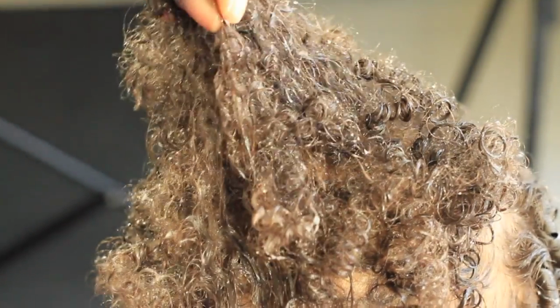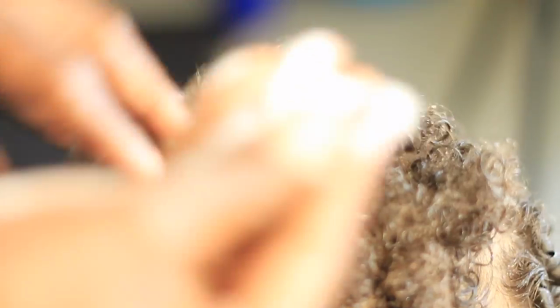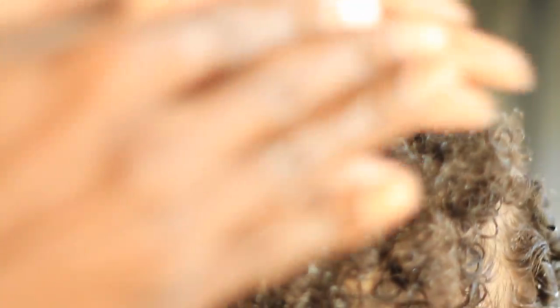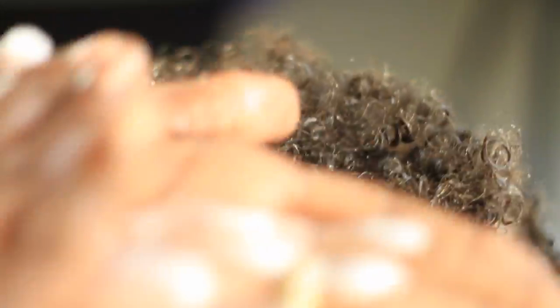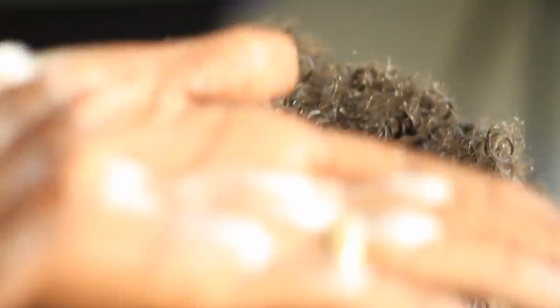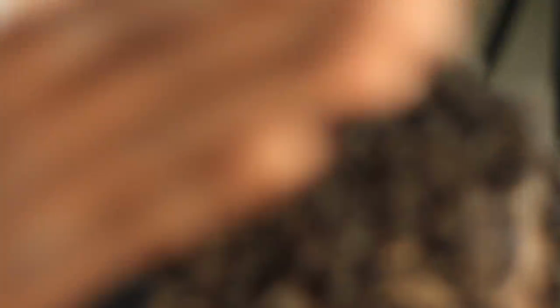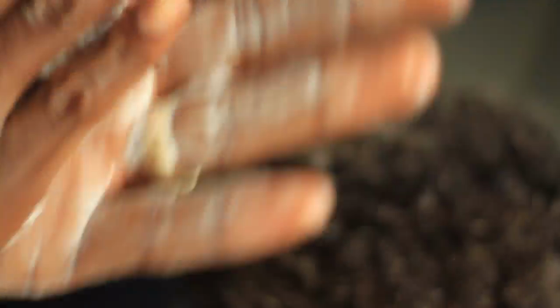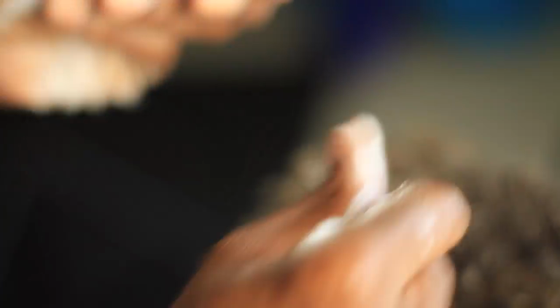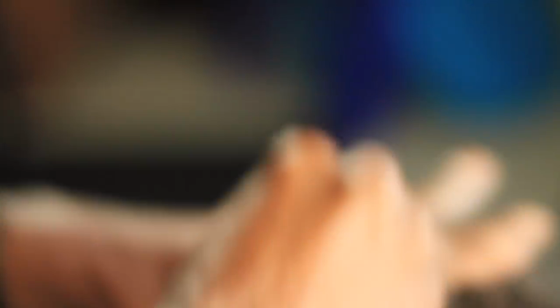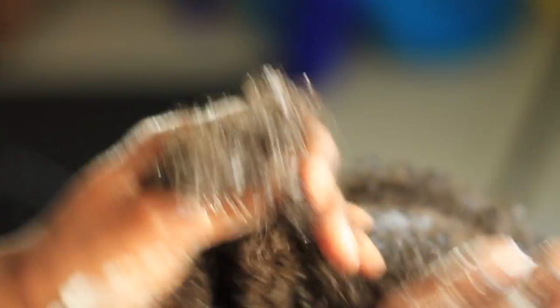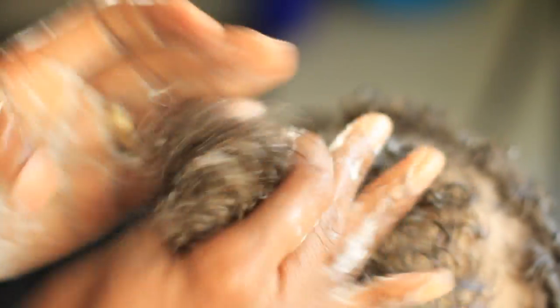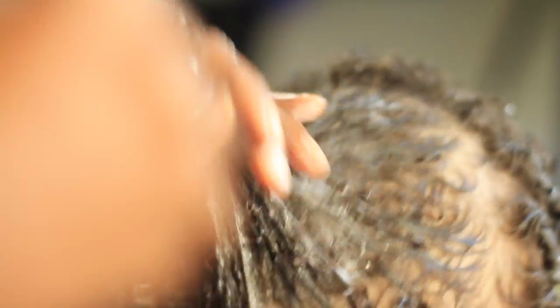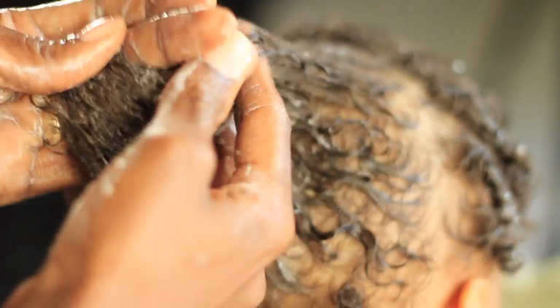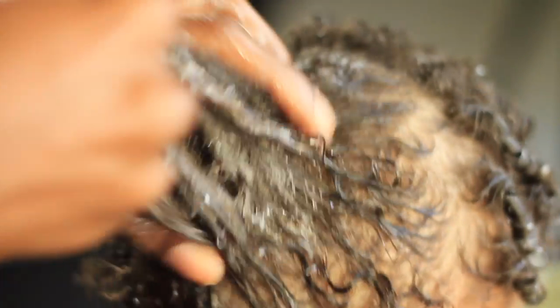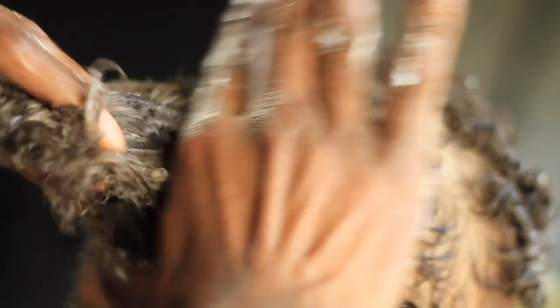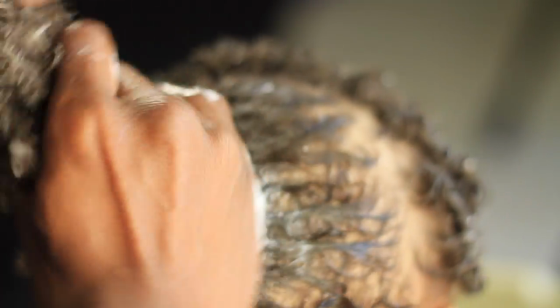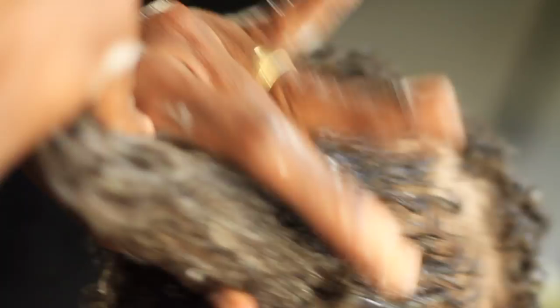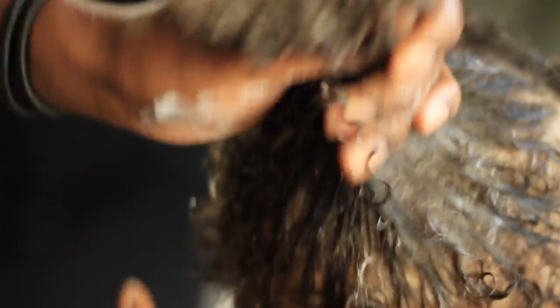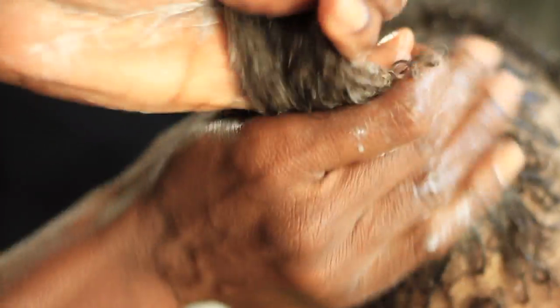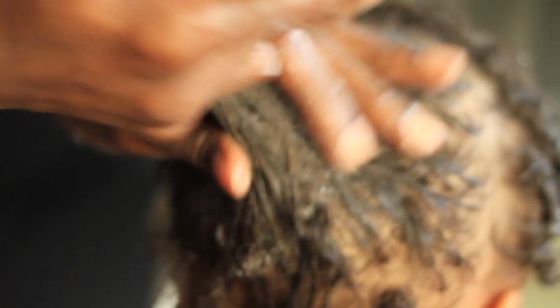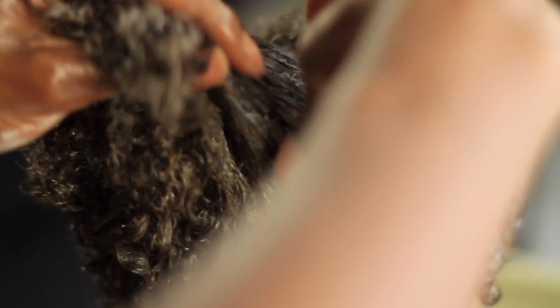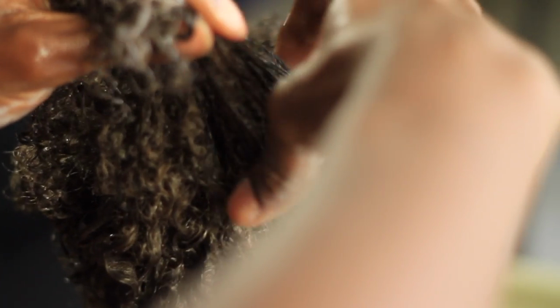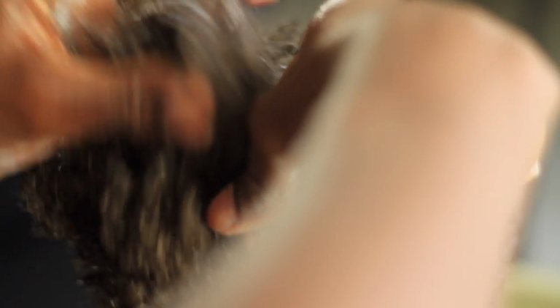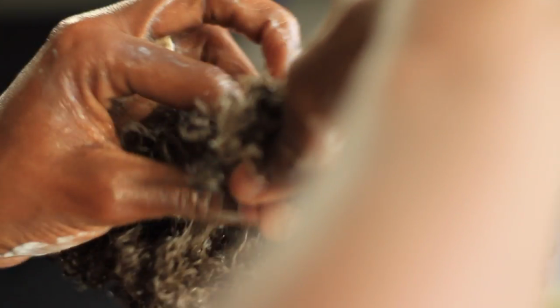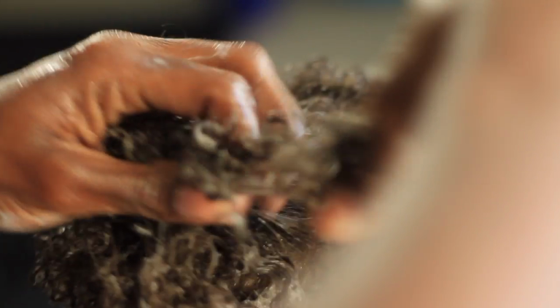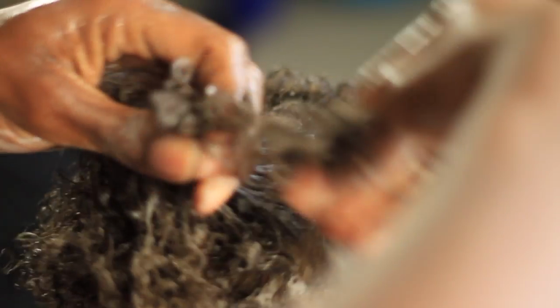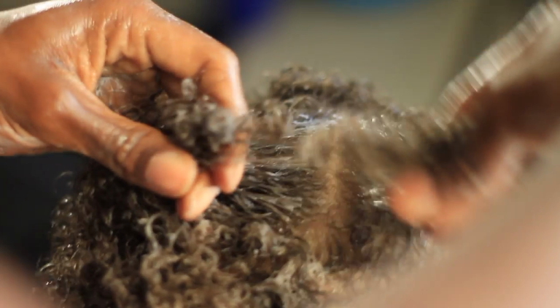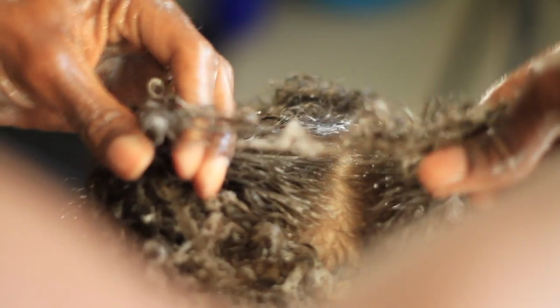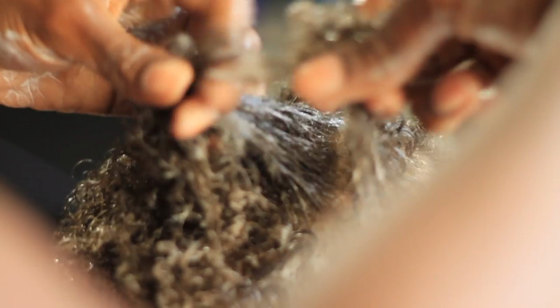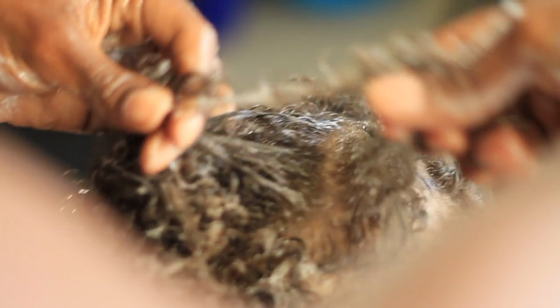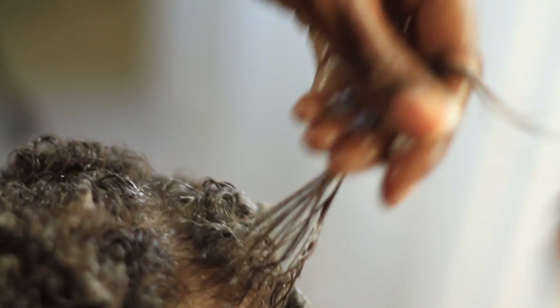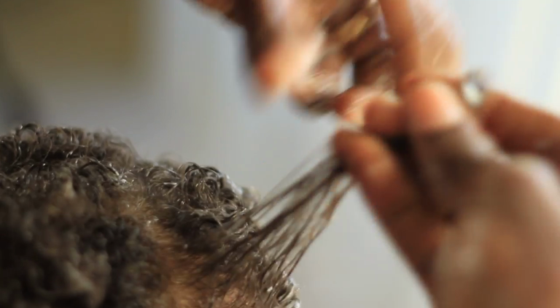I'm grabbing some more product, applying it to the hair, making sure that it's very smooth. I'm detangling it from the ends to the roots, and then coiling it again.